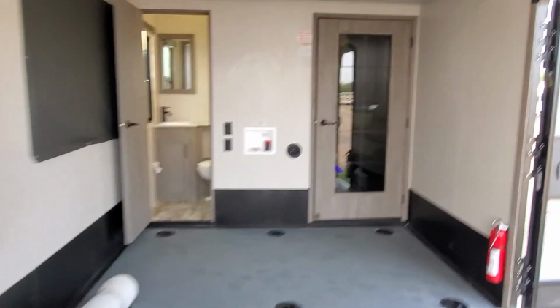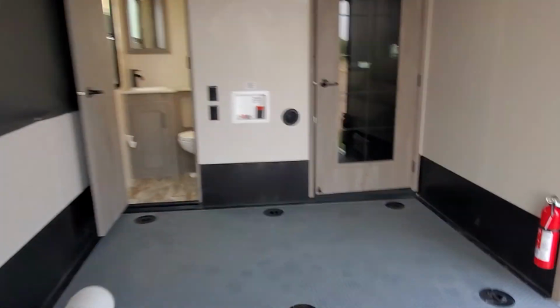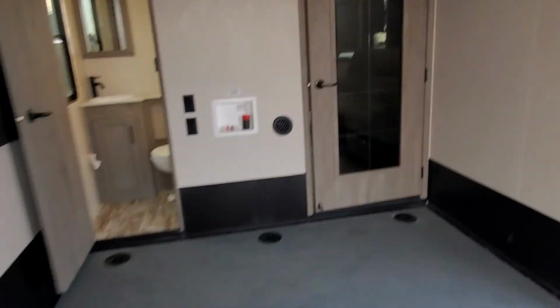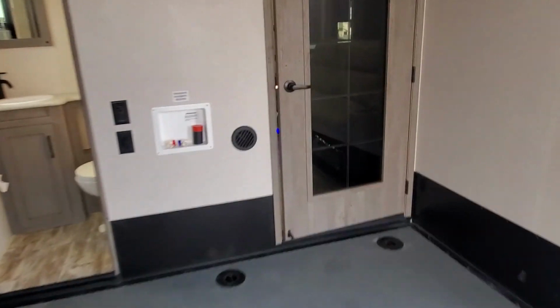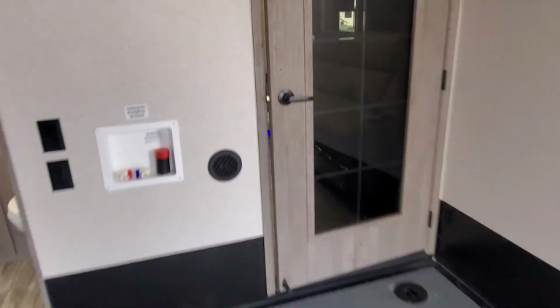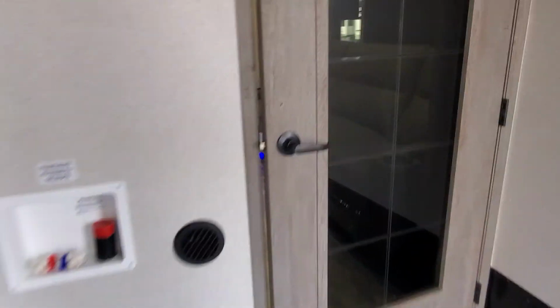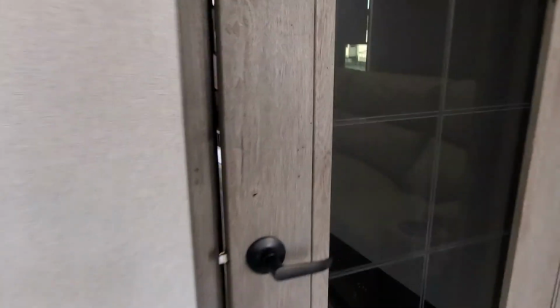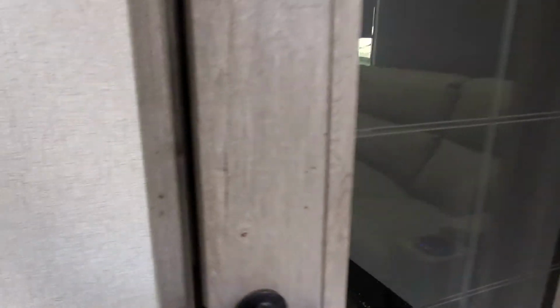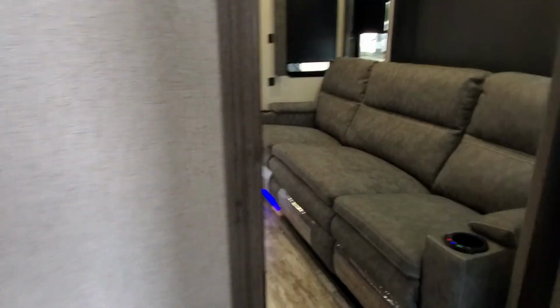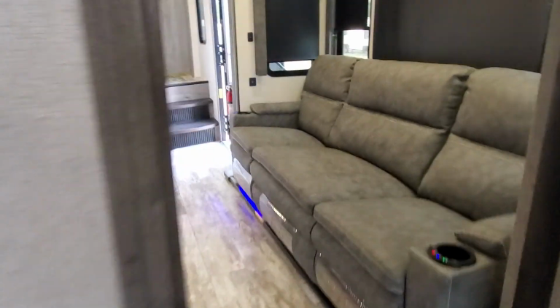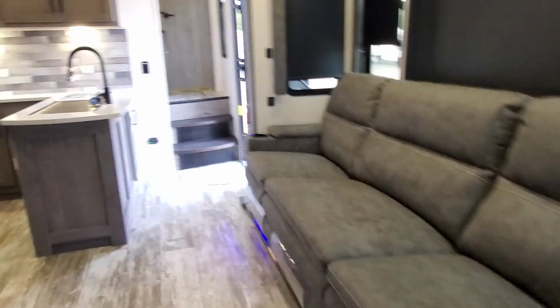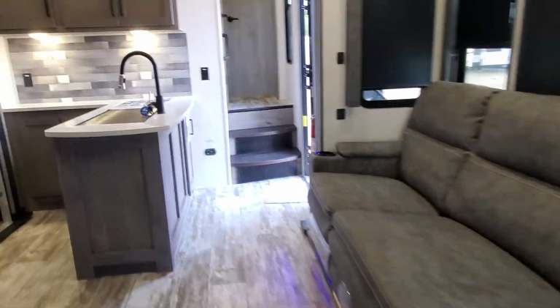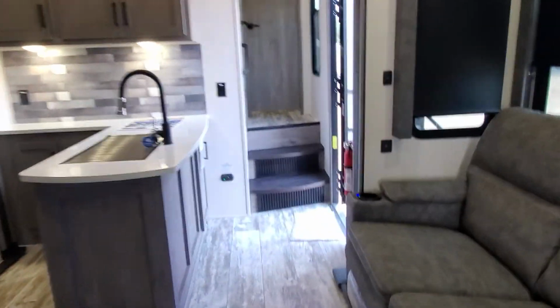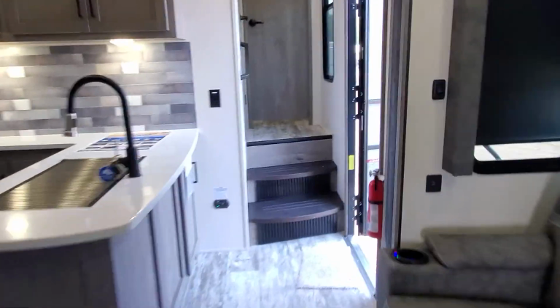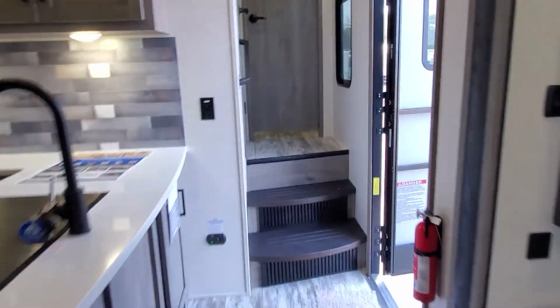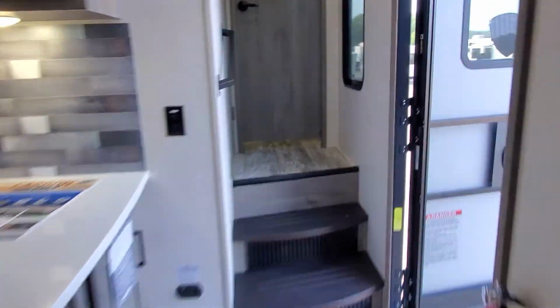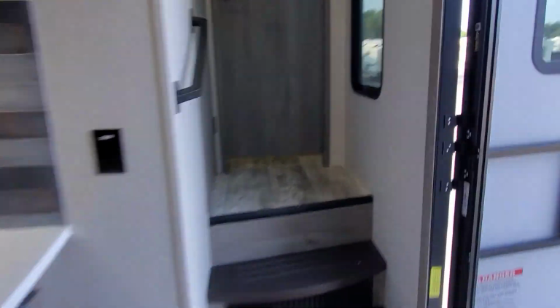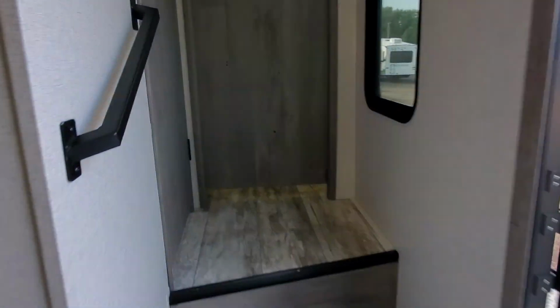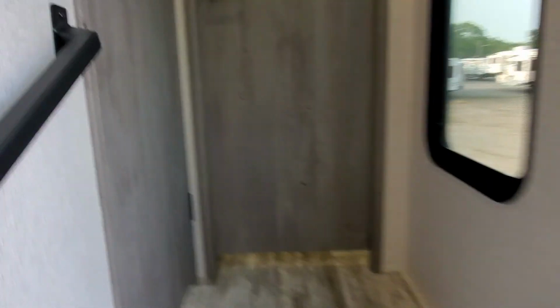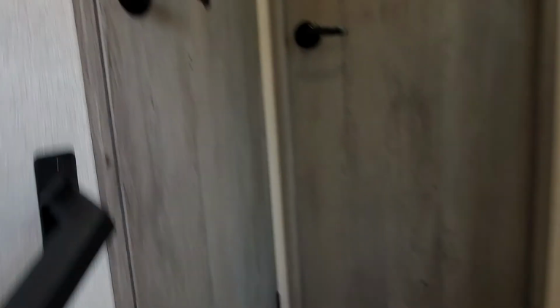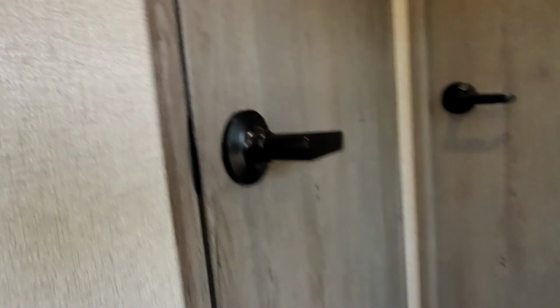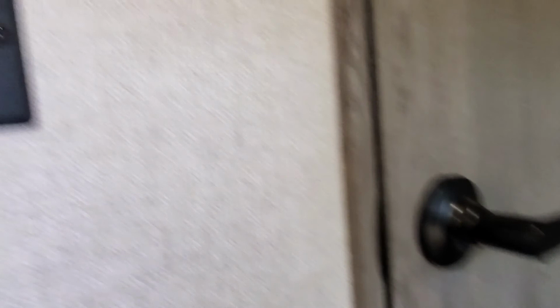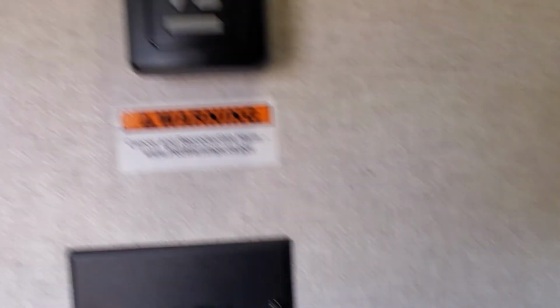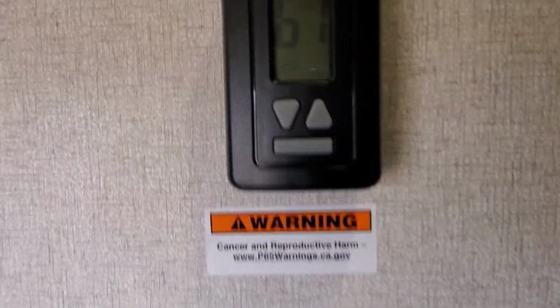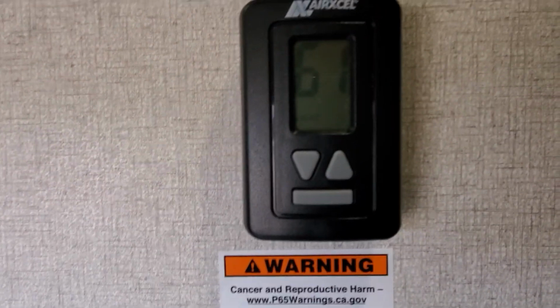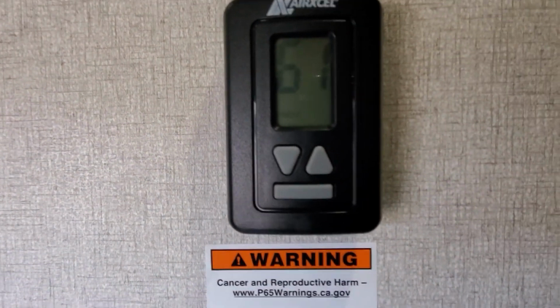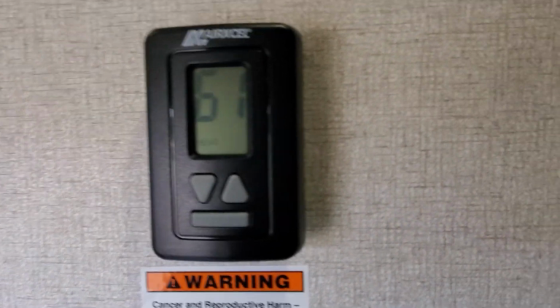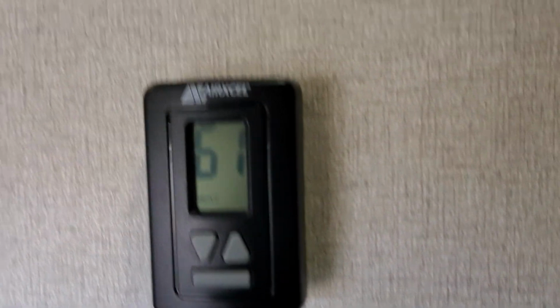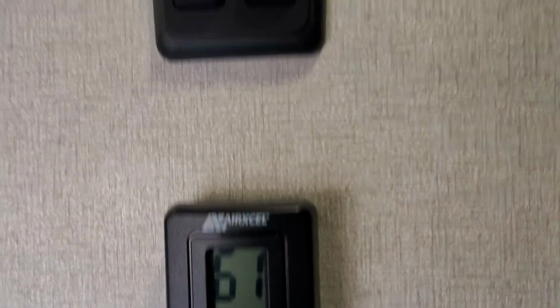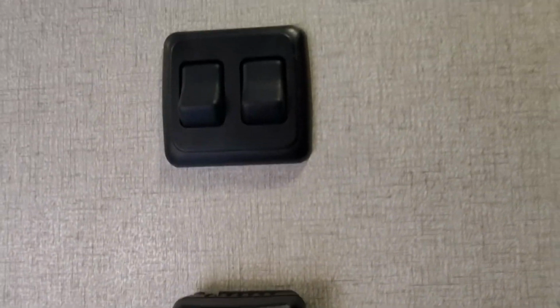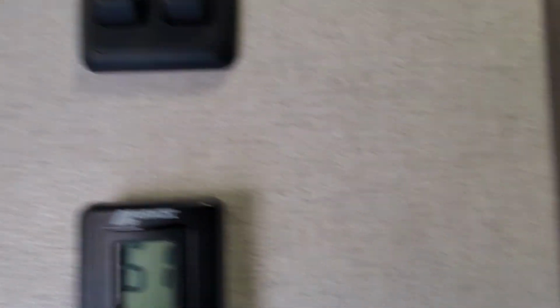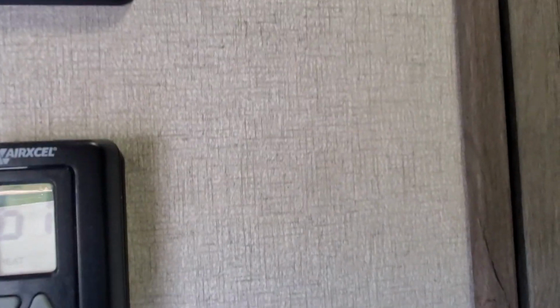We'll go up front real quick and take a quick look at your bedroom and bathroom. On our way up we'll notice we've got our thermostat turned on and some more LED lights.